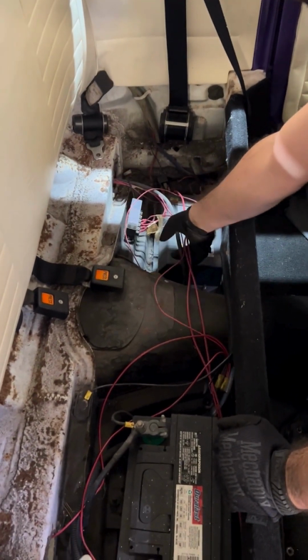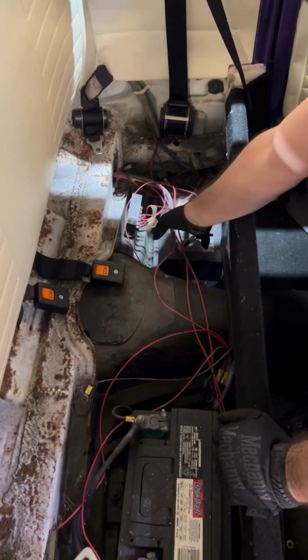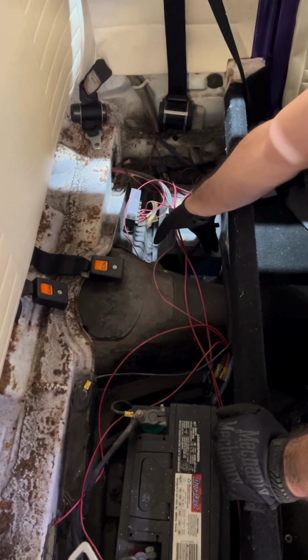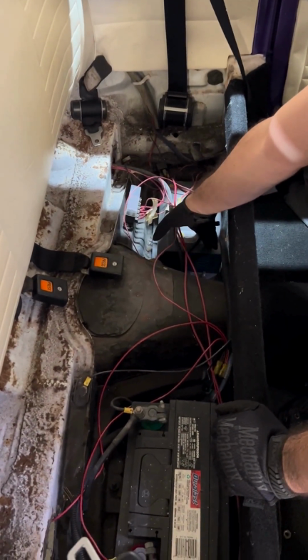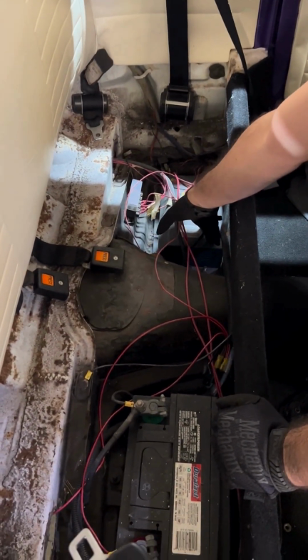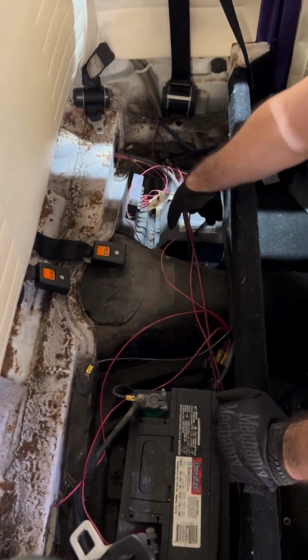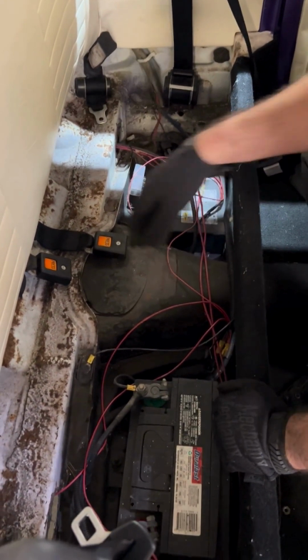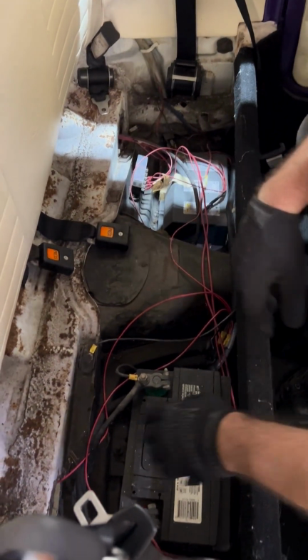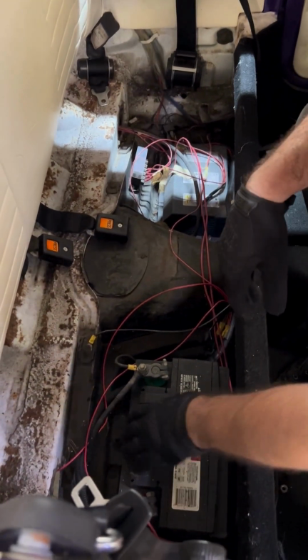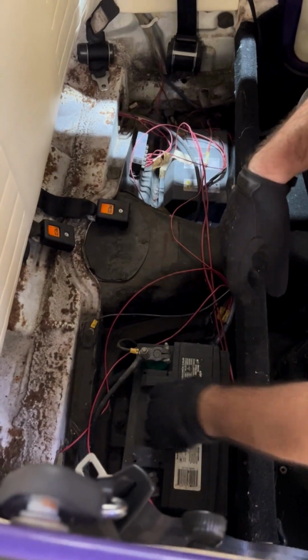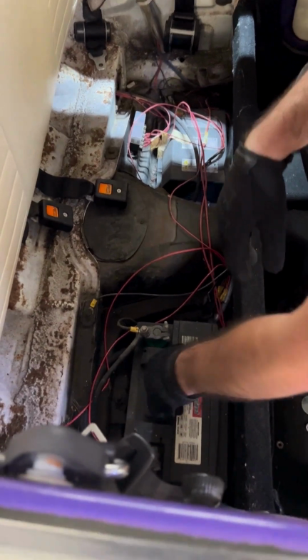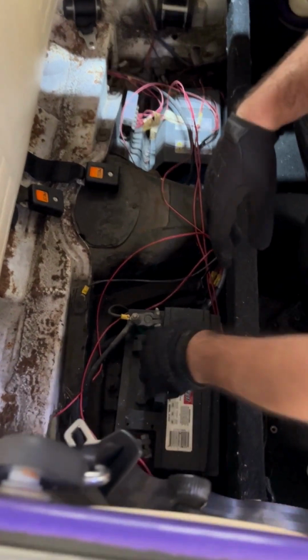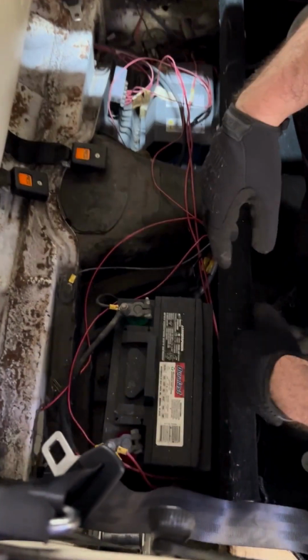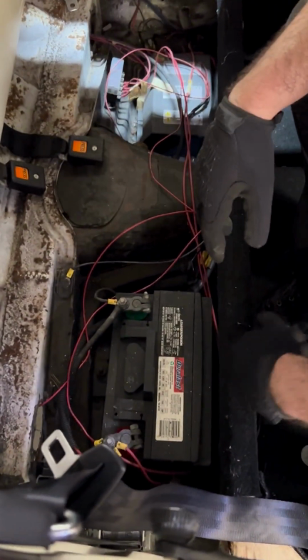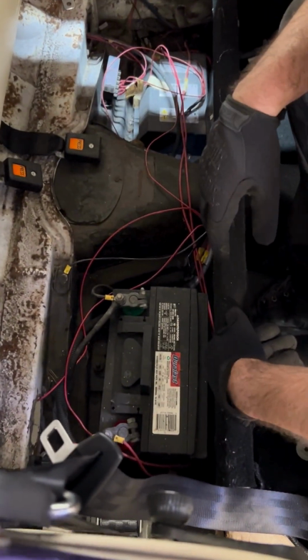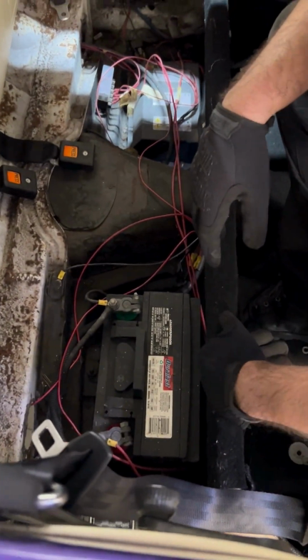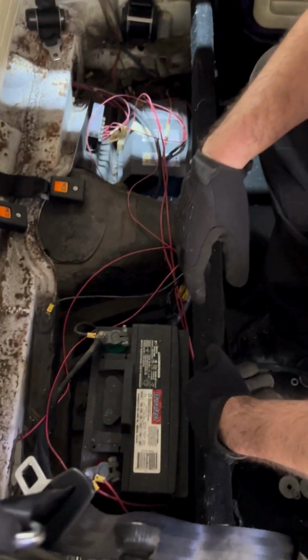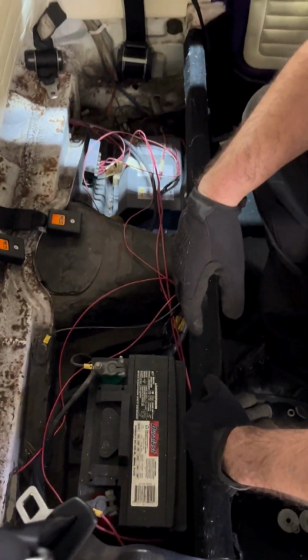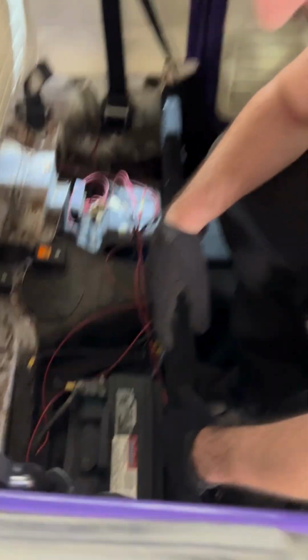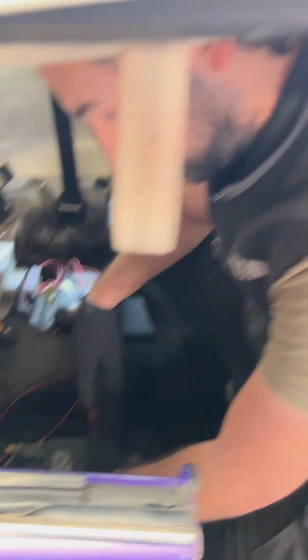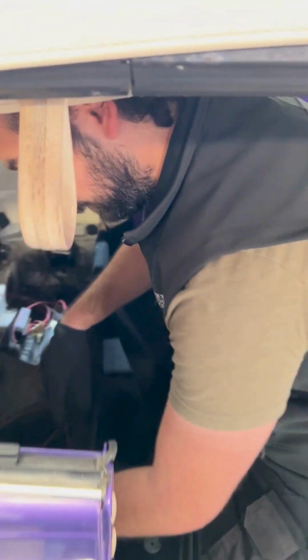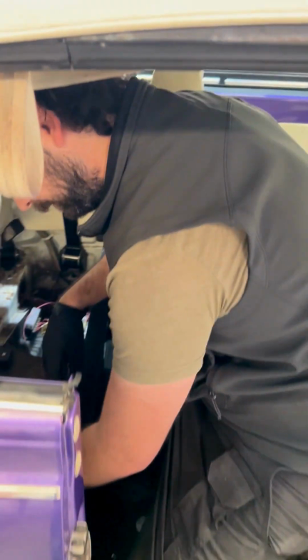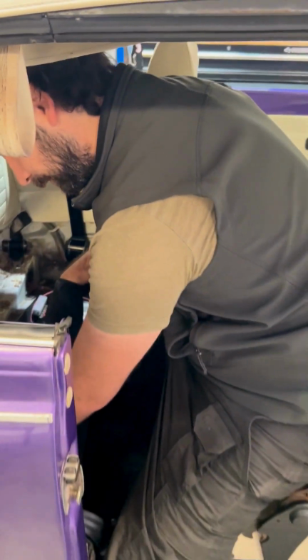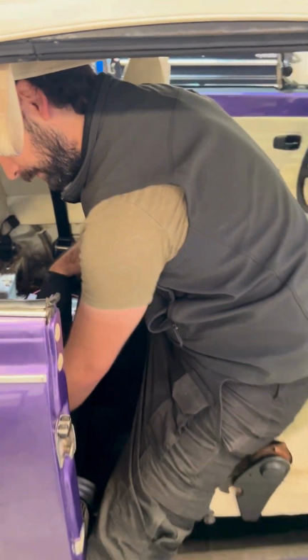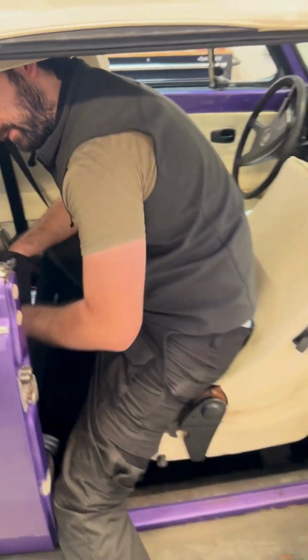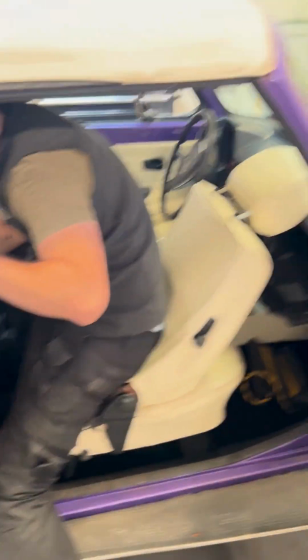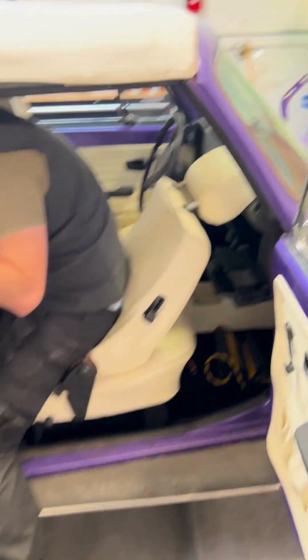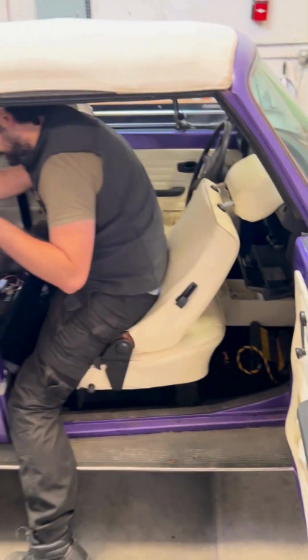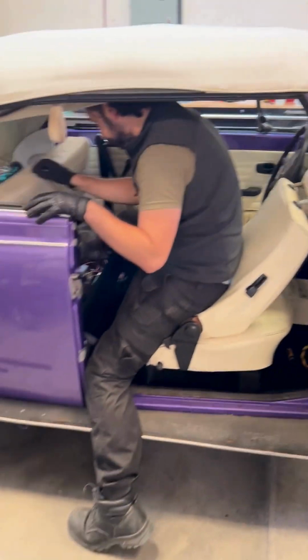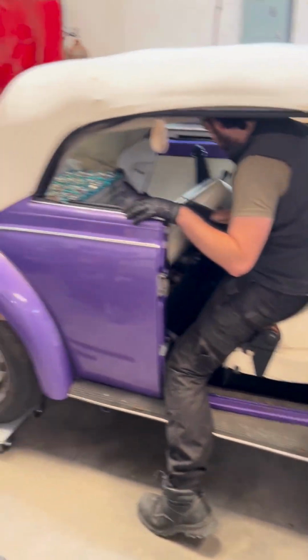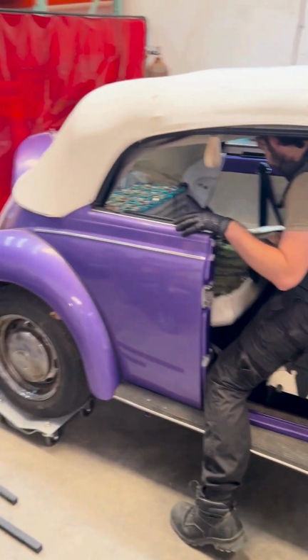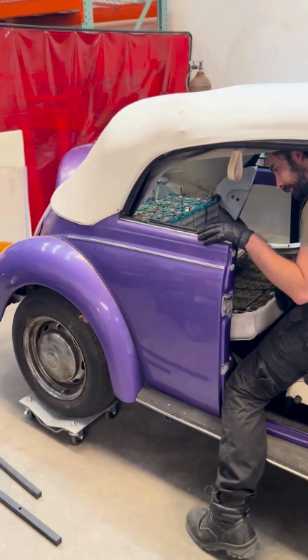There's also another charger over here — that's your DC-to-DC, which charges the 12-volt battery. But since it's been dead for so long, it doesn't really help us now. Okay, thank you — I'll be back soon.